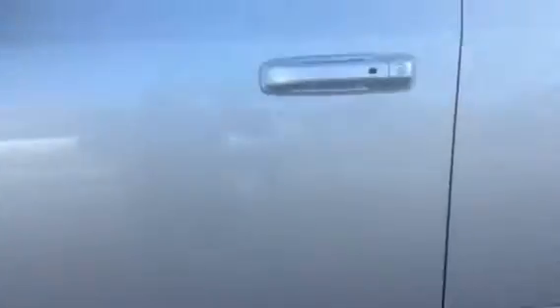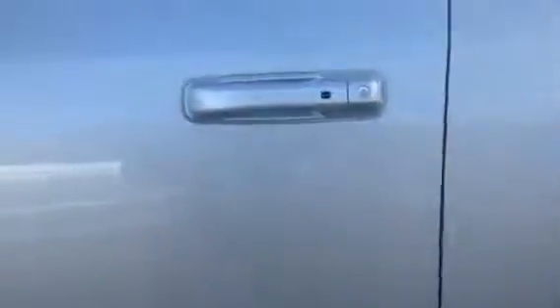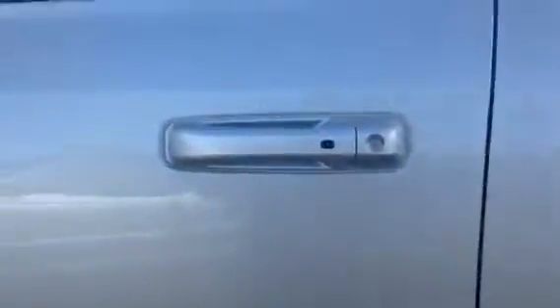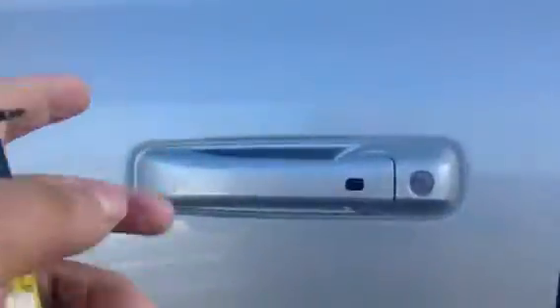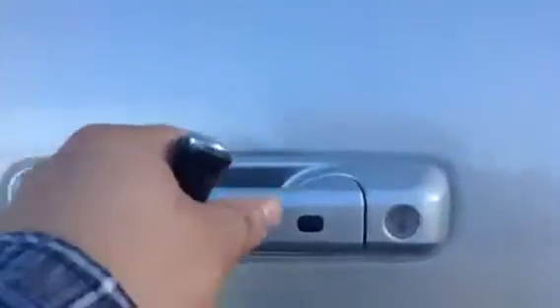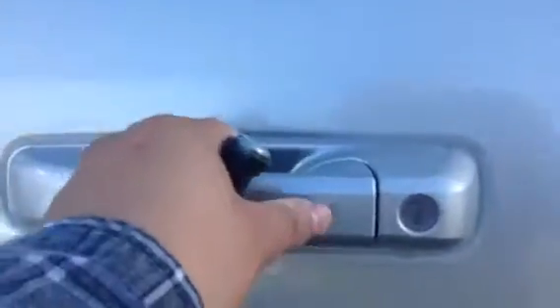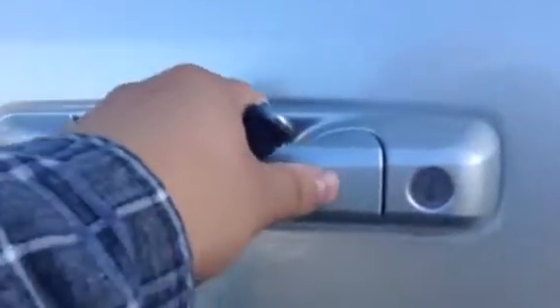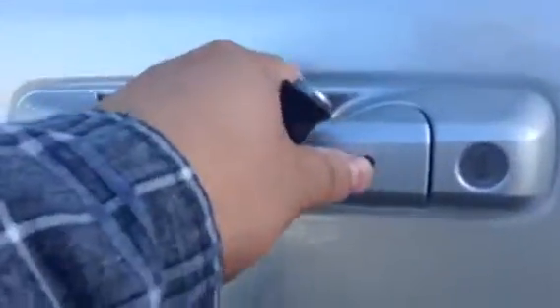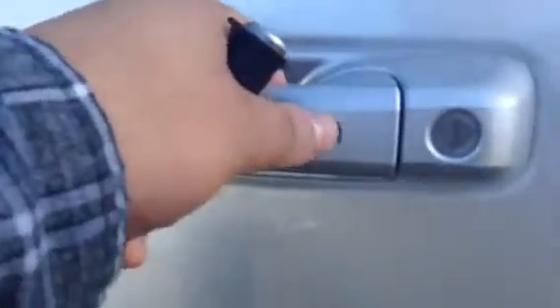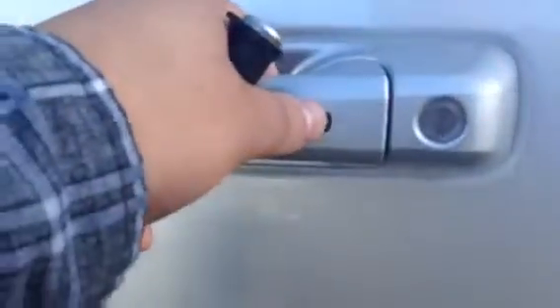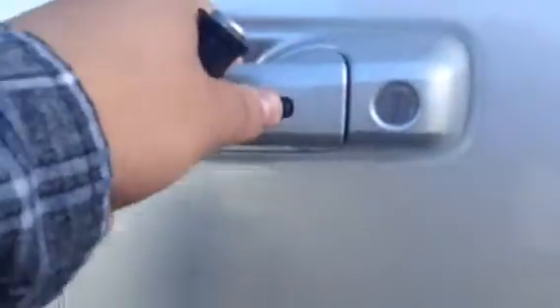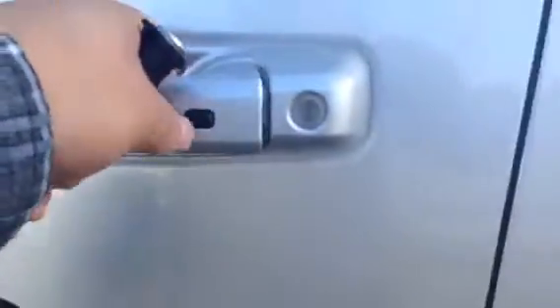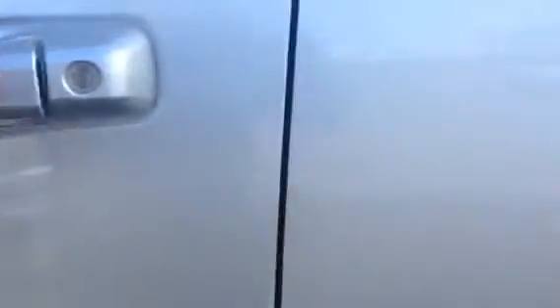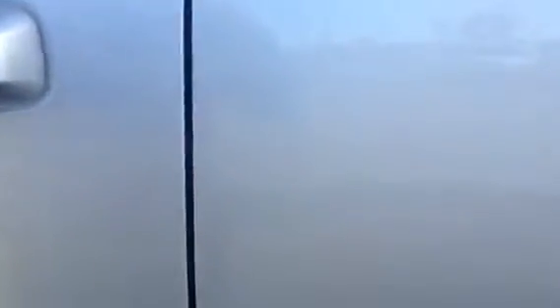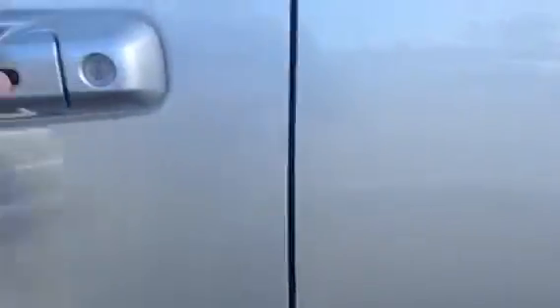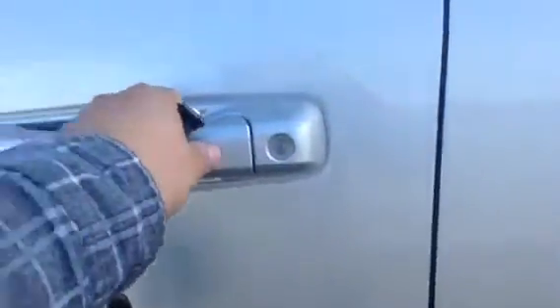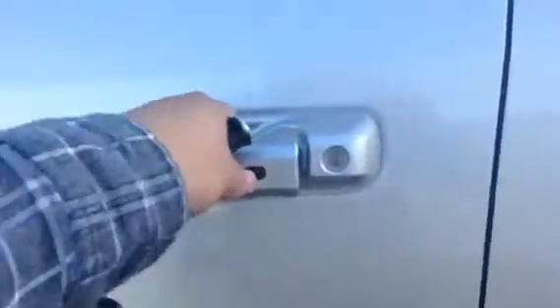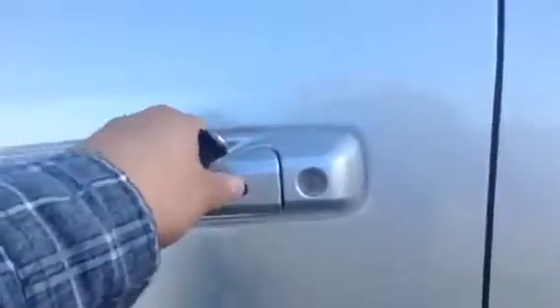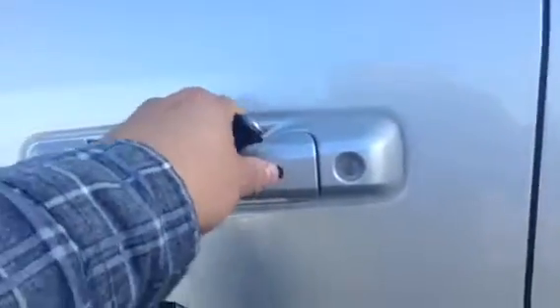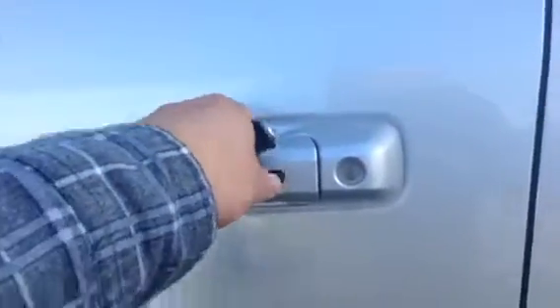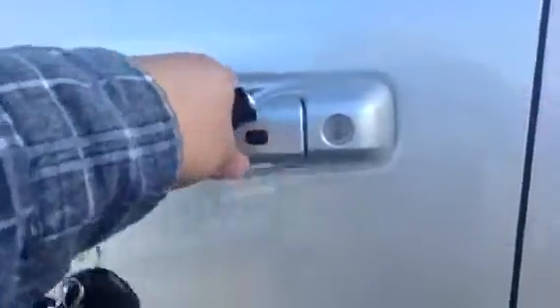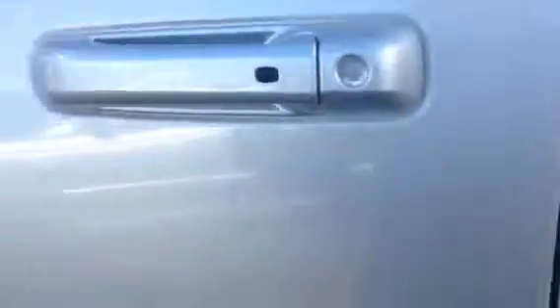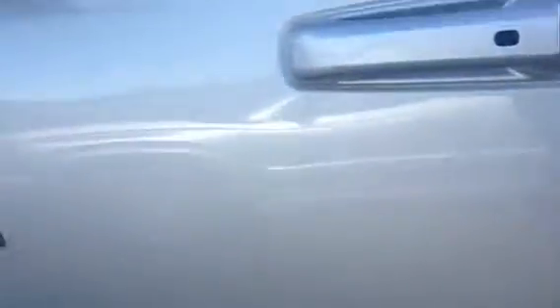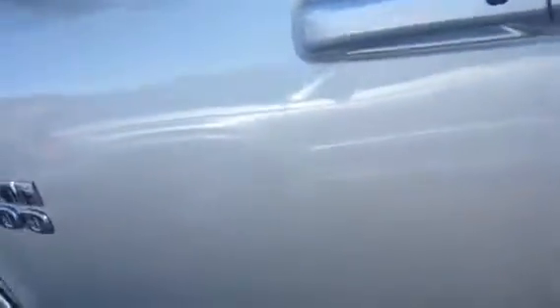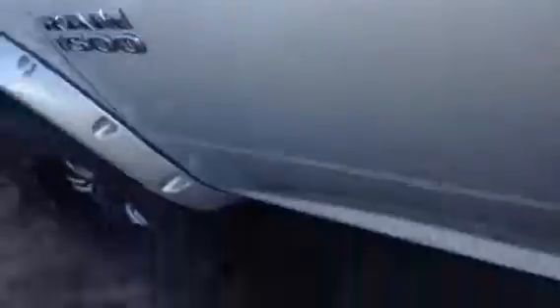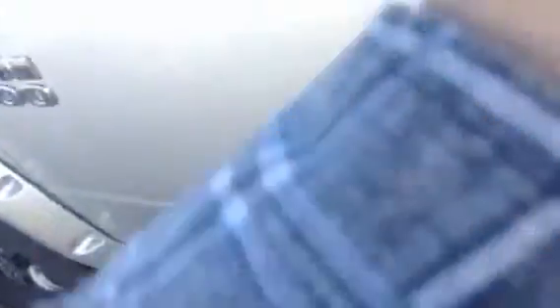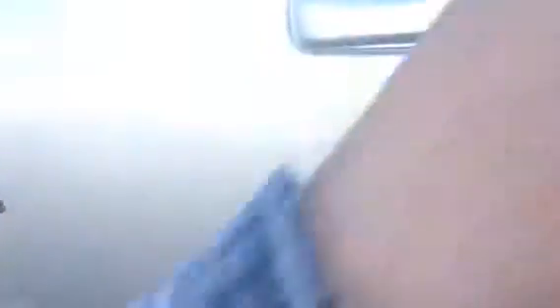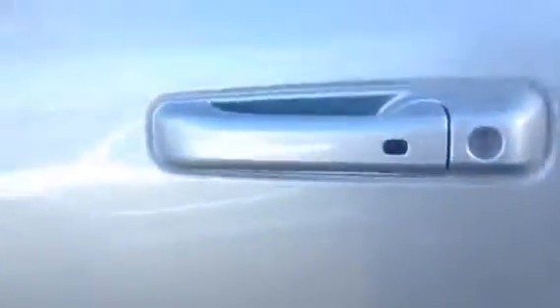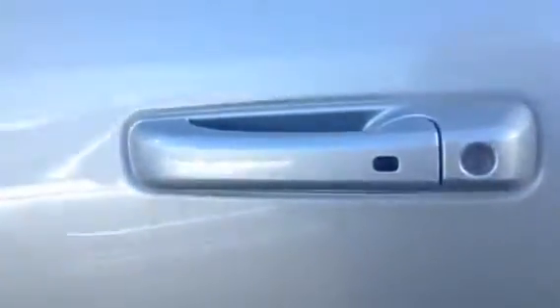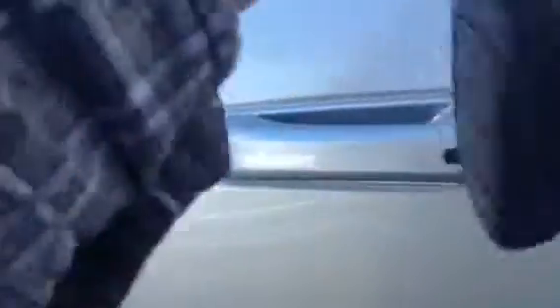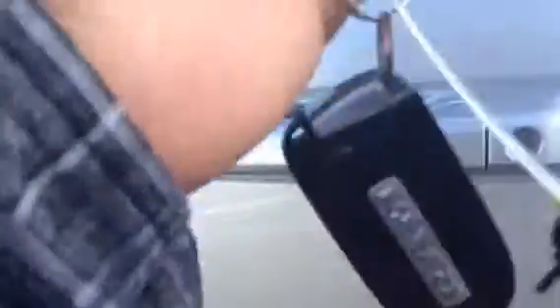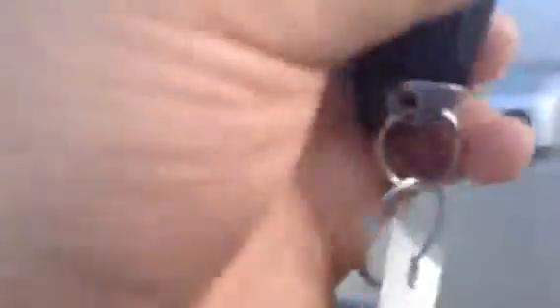This is a smart key system, so as long as I have the key on me, I simply open the door like so. It actually opened up already just from having the key. Here's the key anyways.